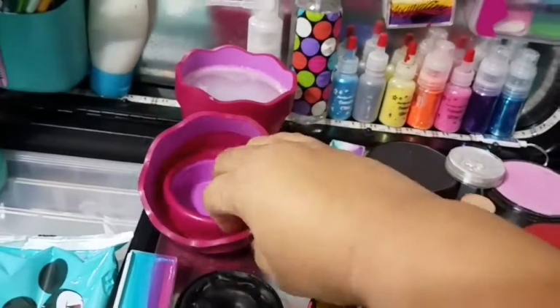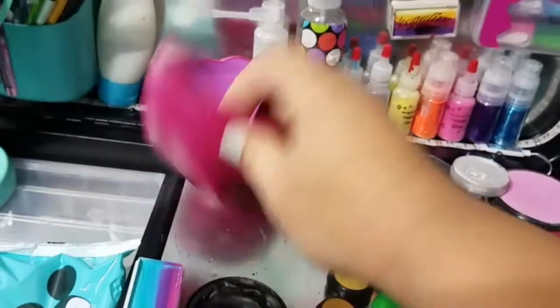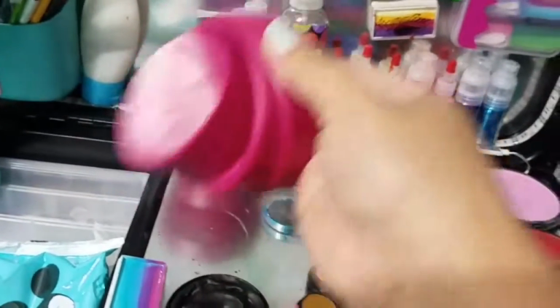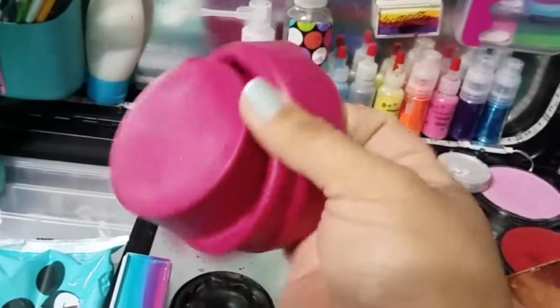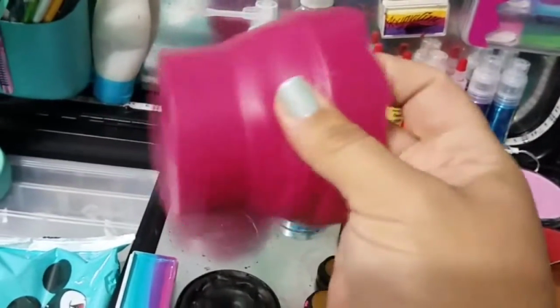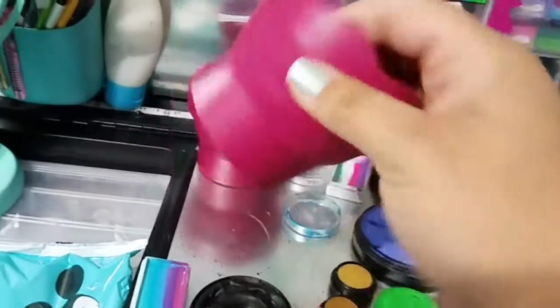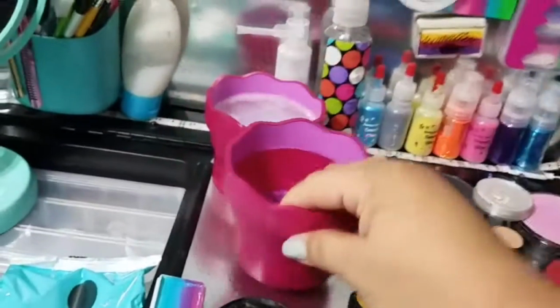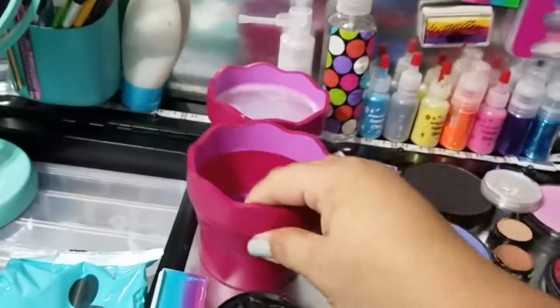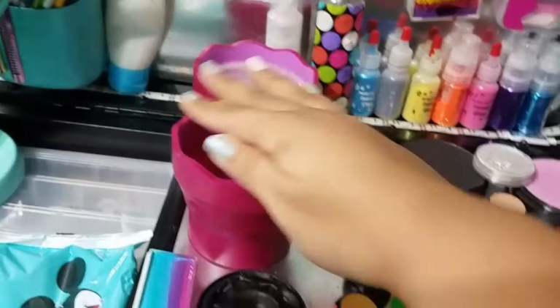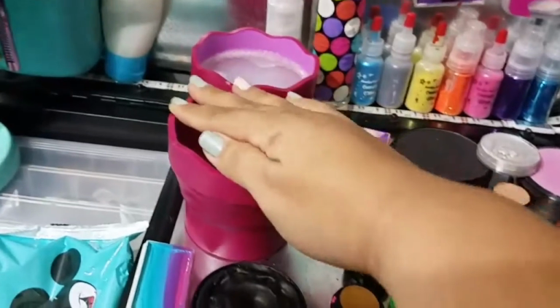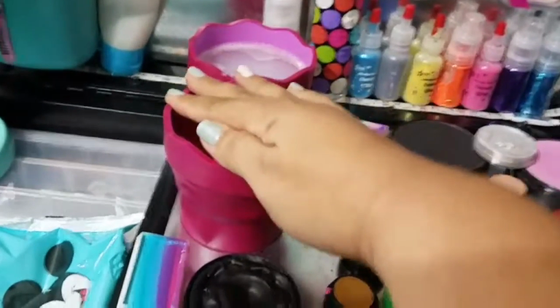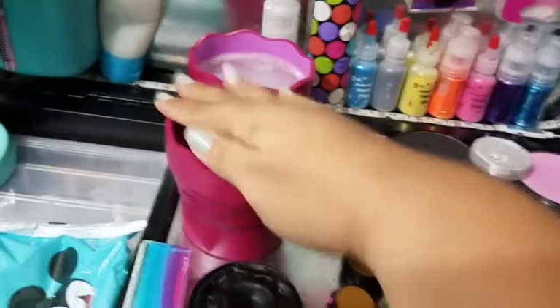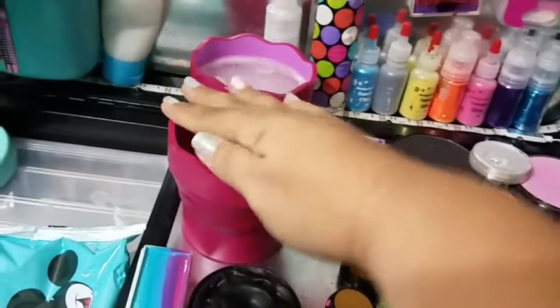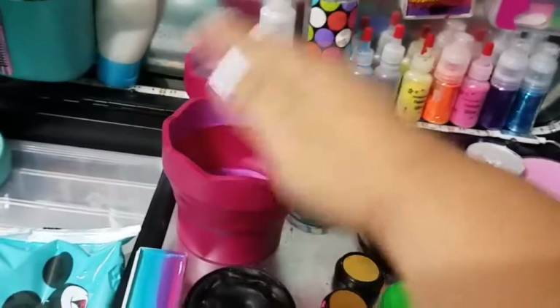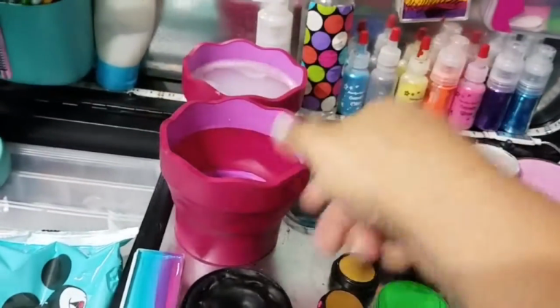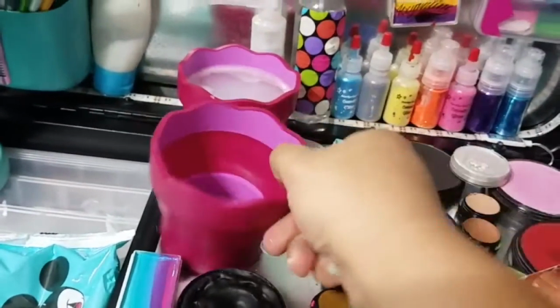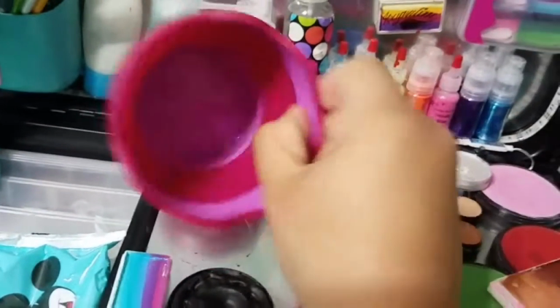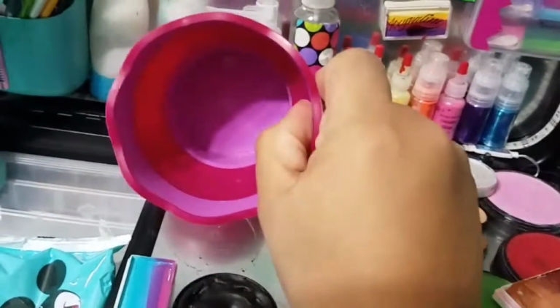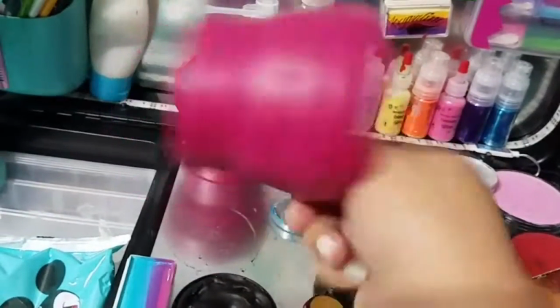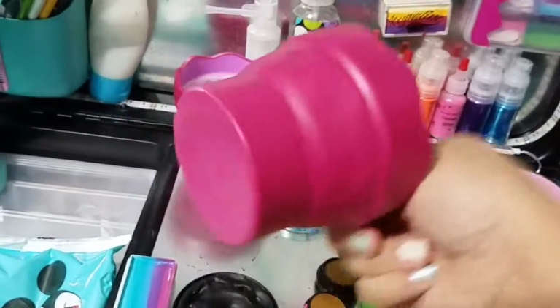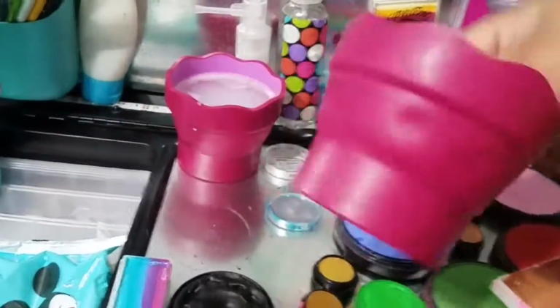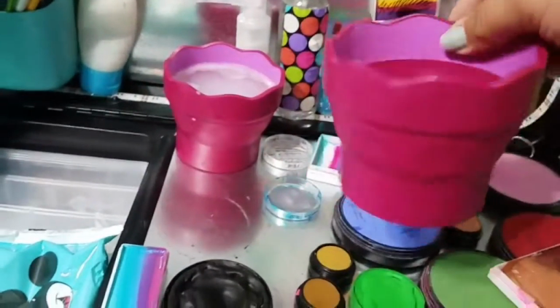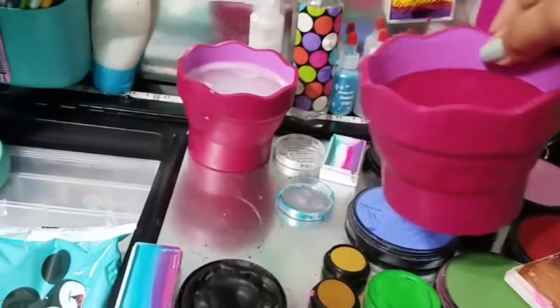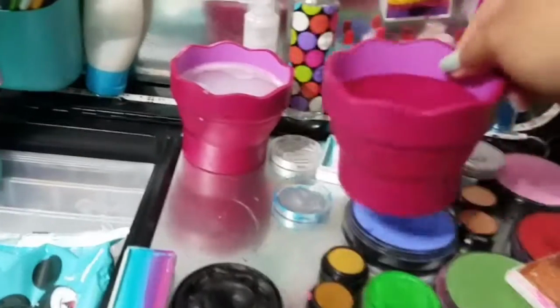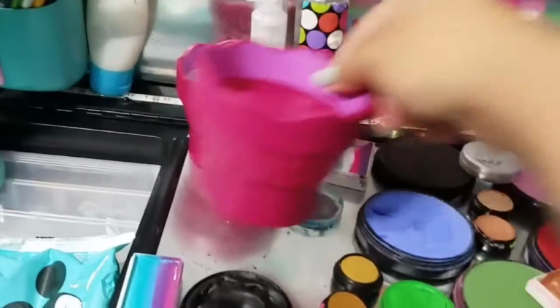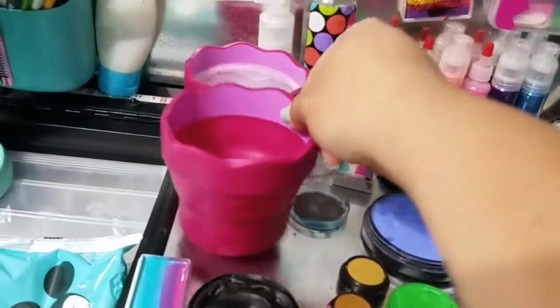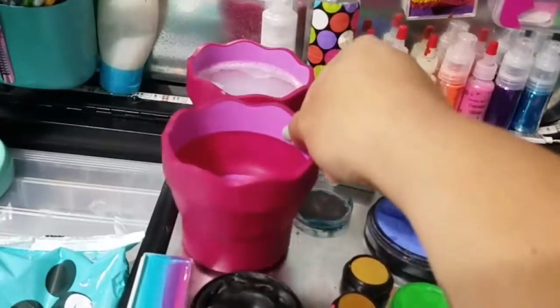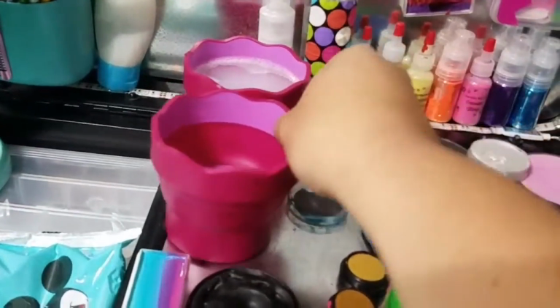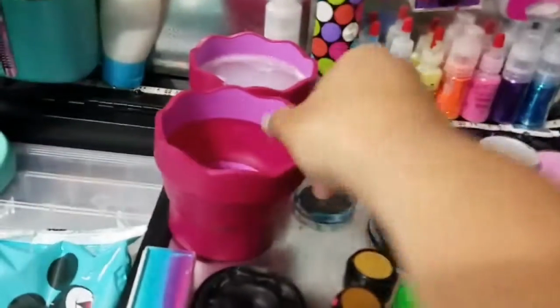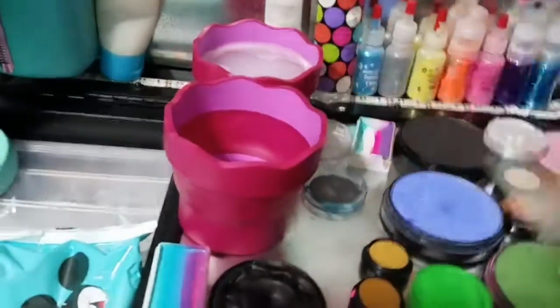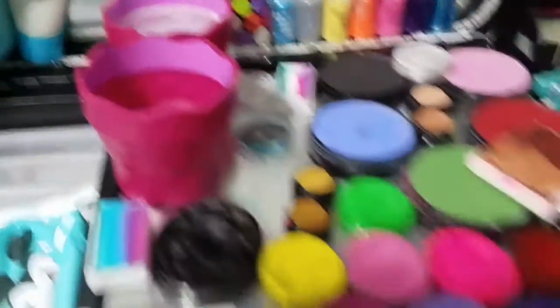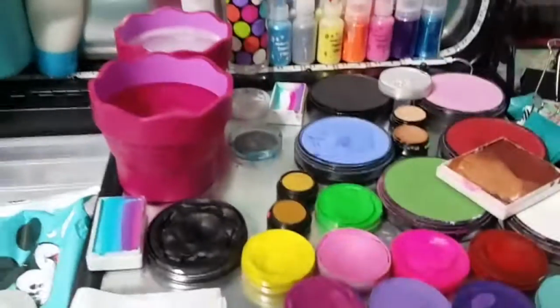These cups do not stain through my experience. I just really wanted to recommend them. I found them on Amazon for roughly $5-6 a piece, and I'm just really in love with them.